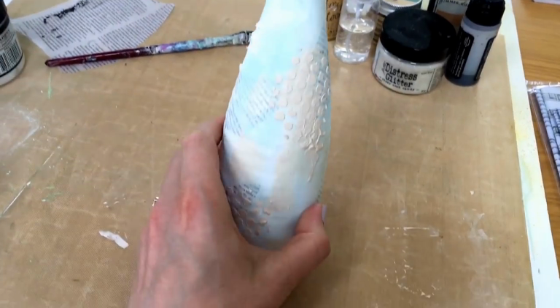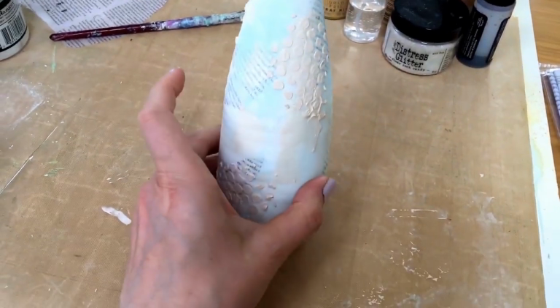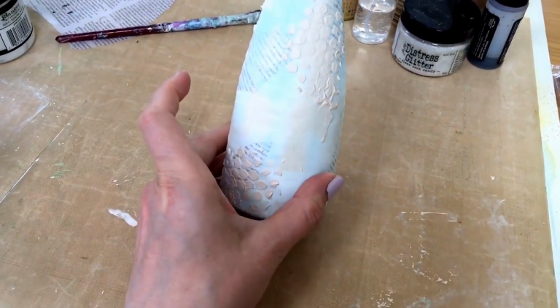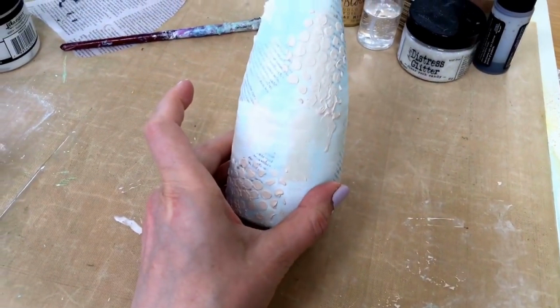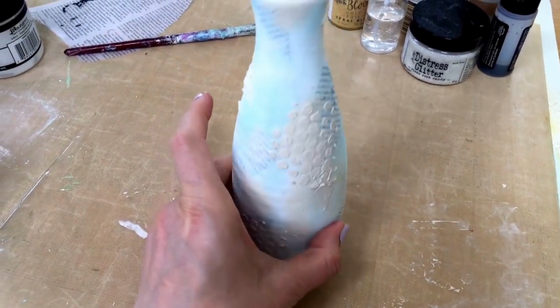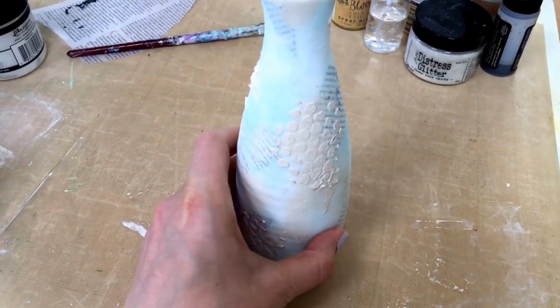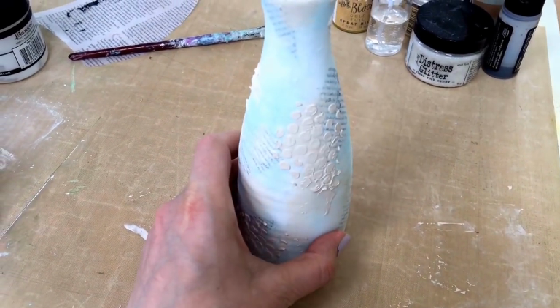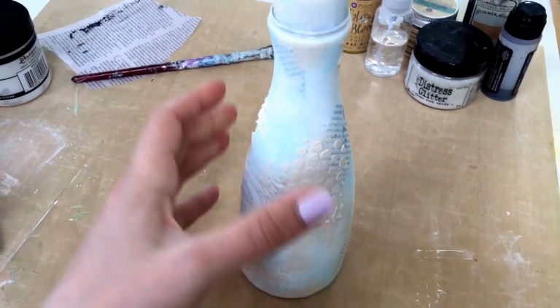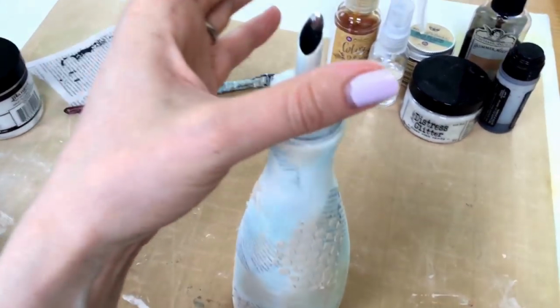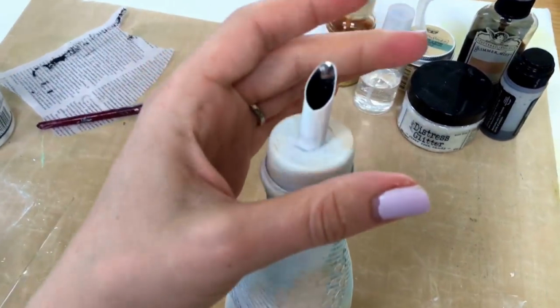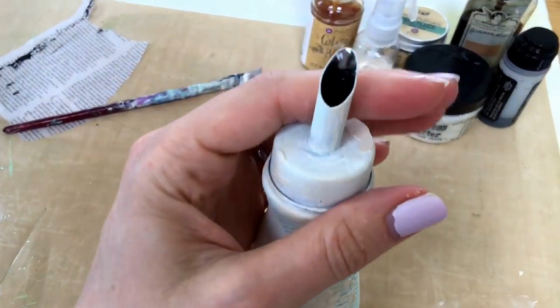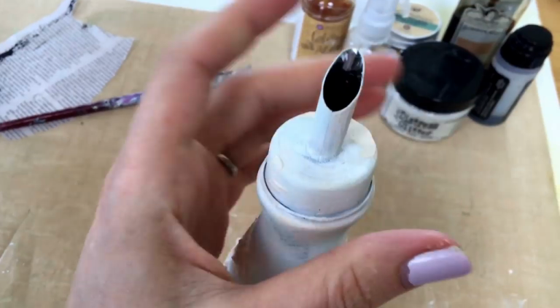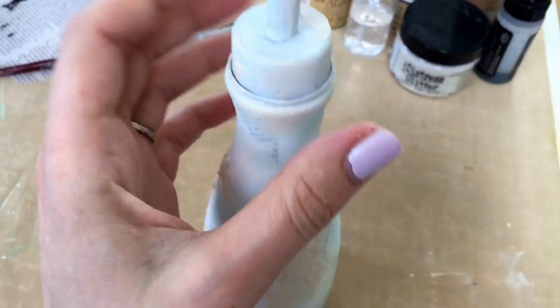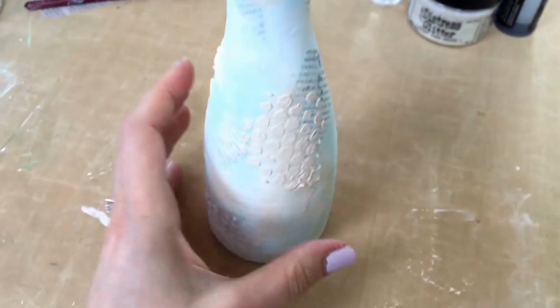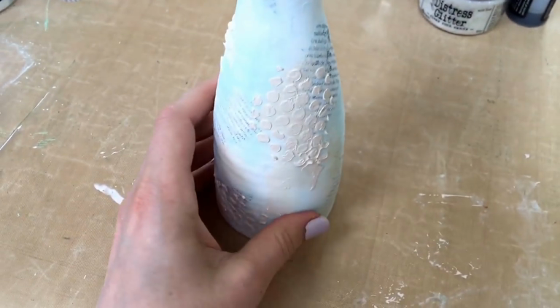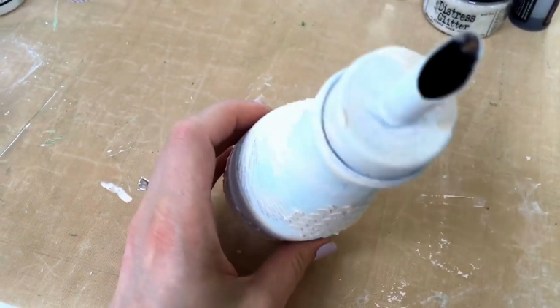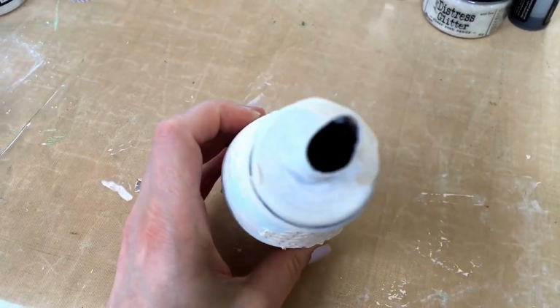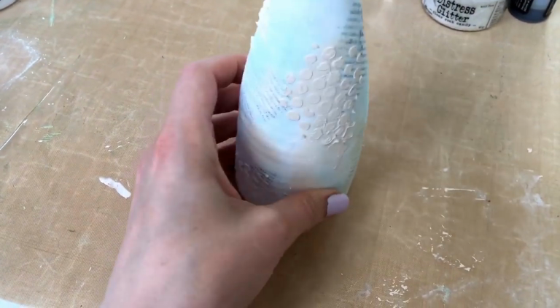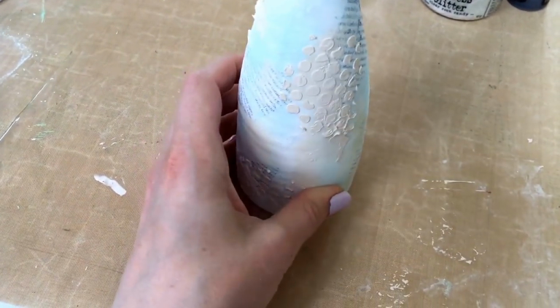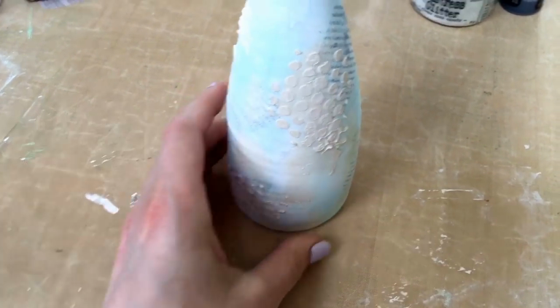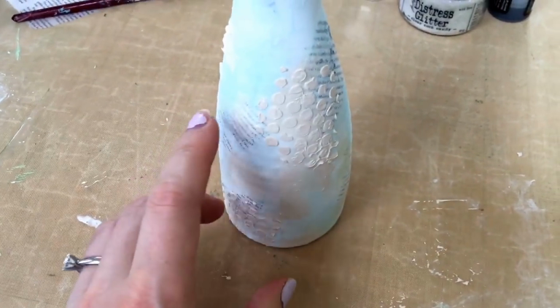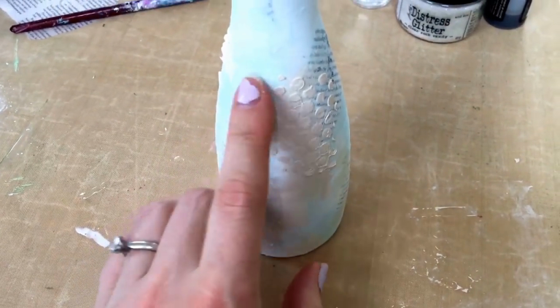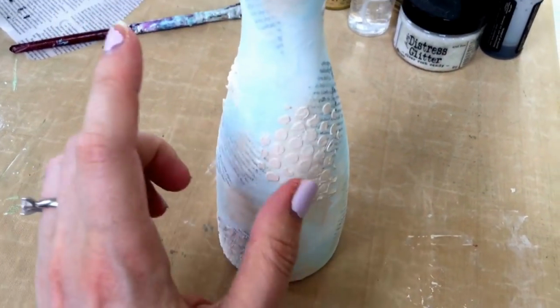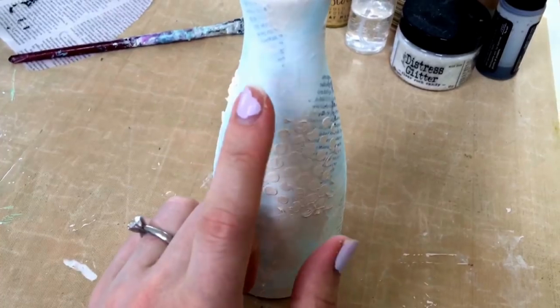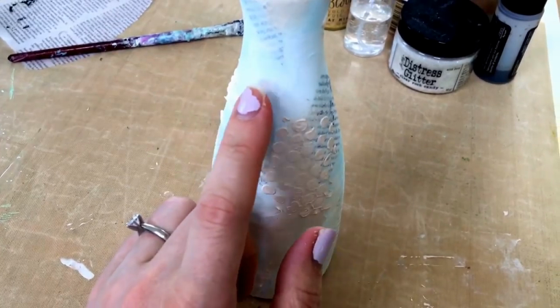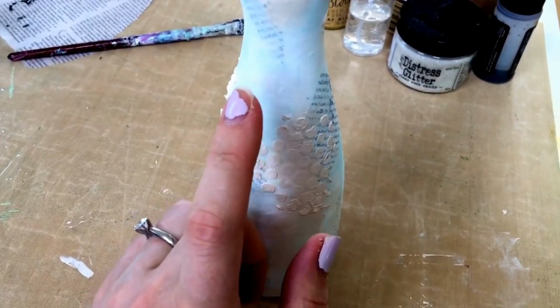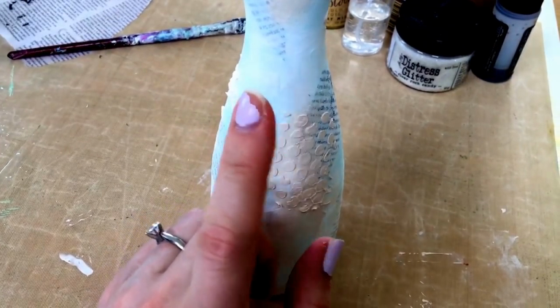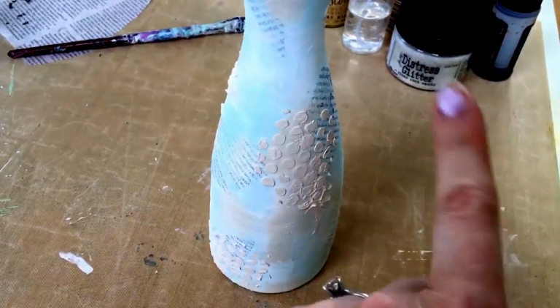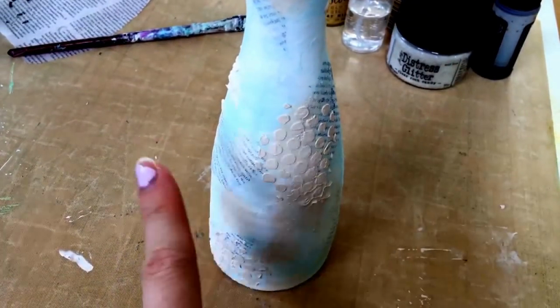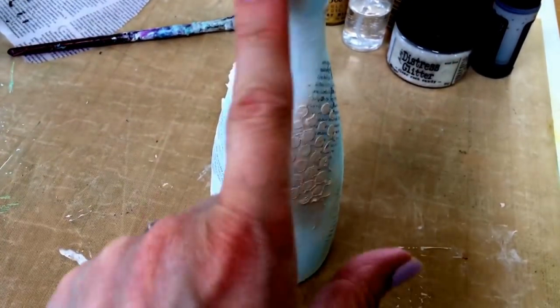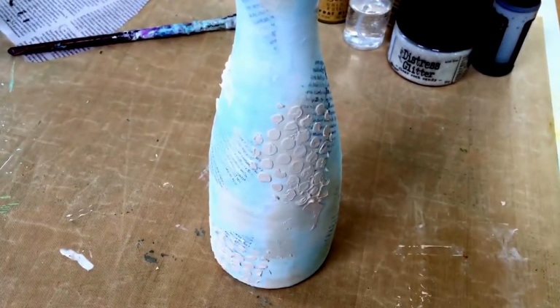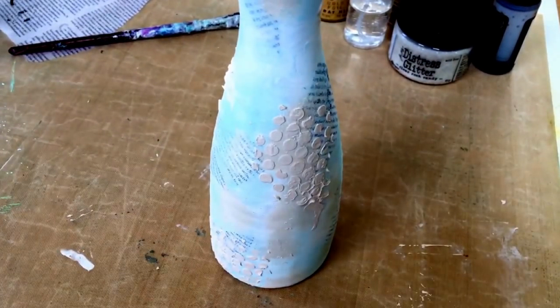That's how it looks now with the little pasty textured areas. I think this is going to be the front, and my swap person can just fill it up with something - or I might fill it up with glitter for her. Now I'm going to rummage through my inks and see what to add next.